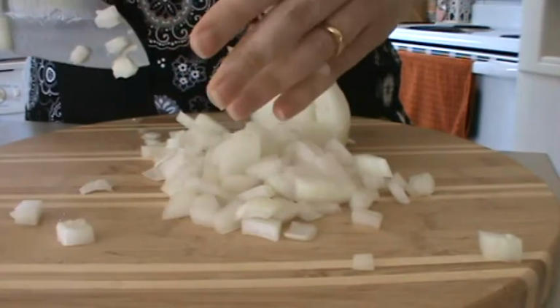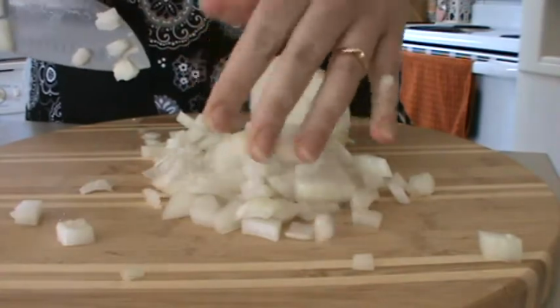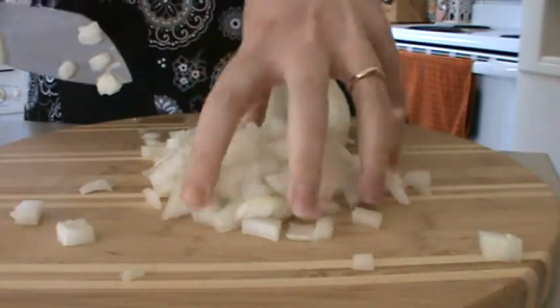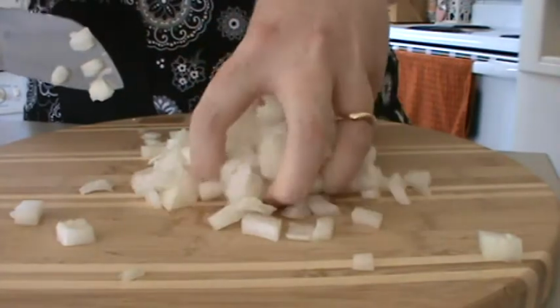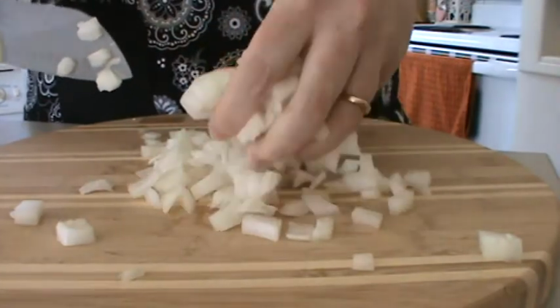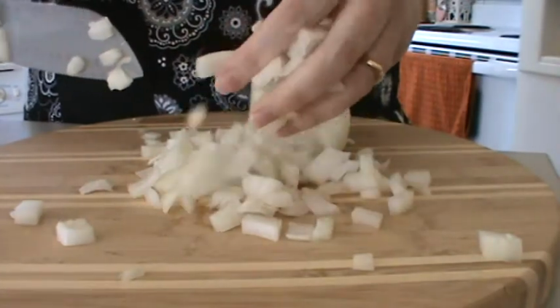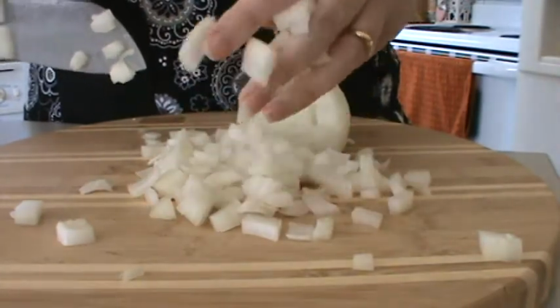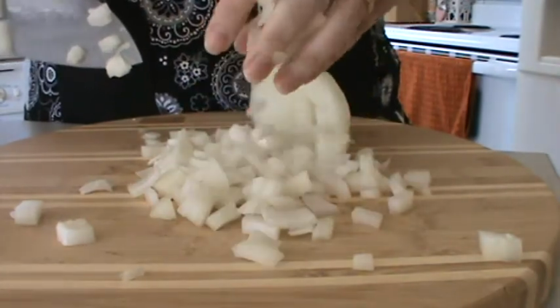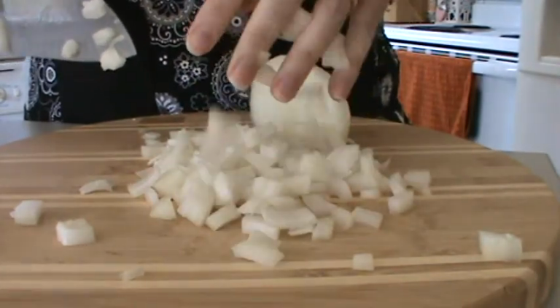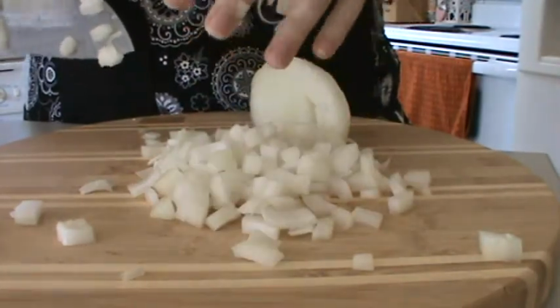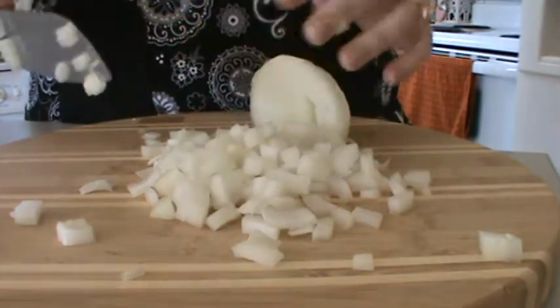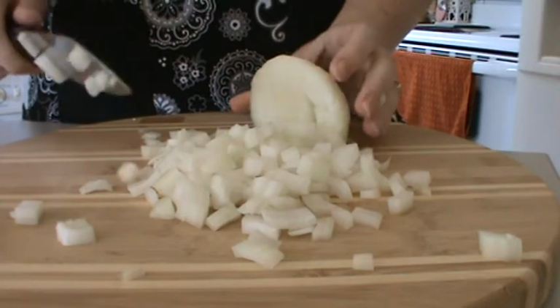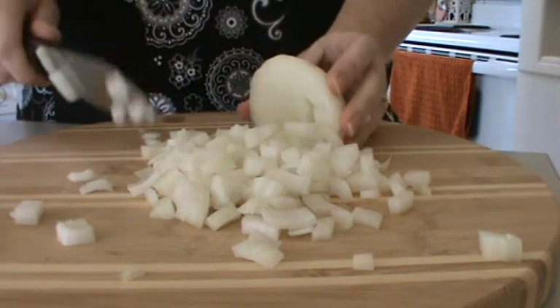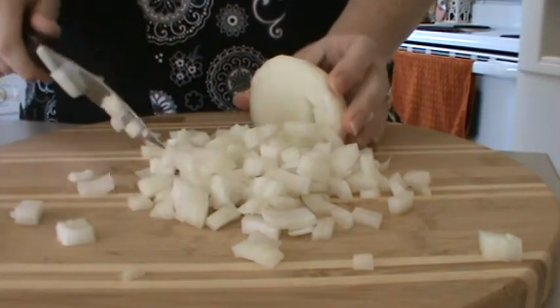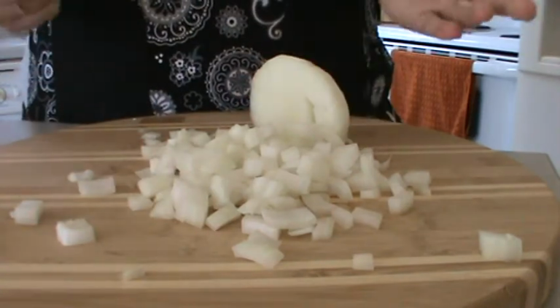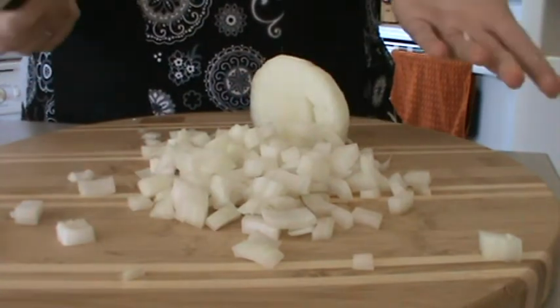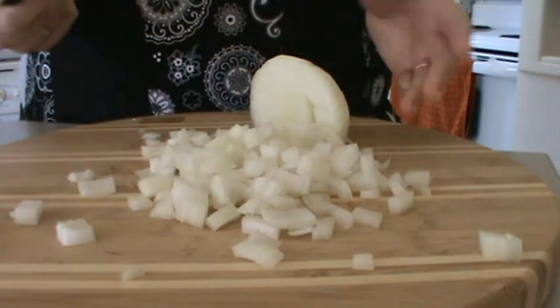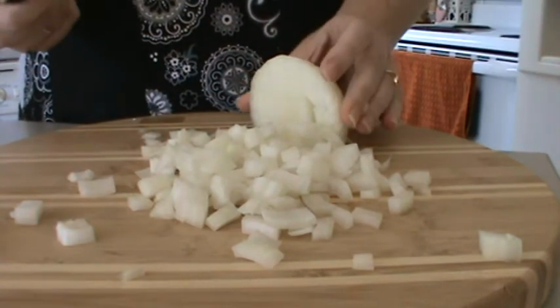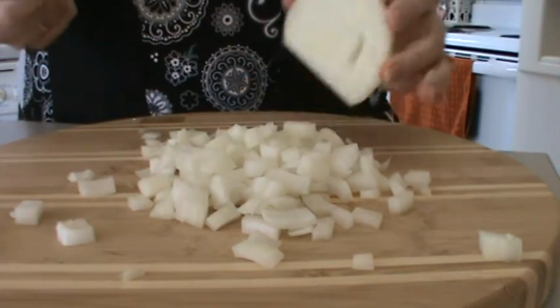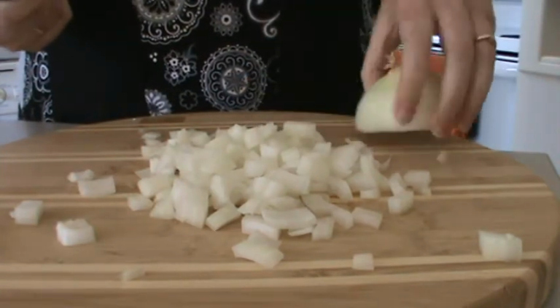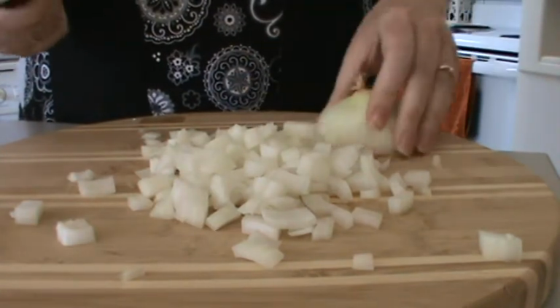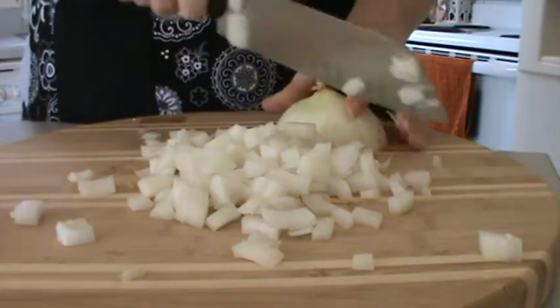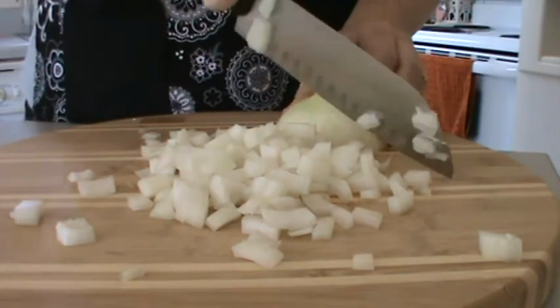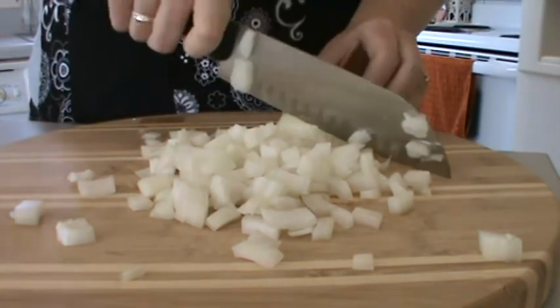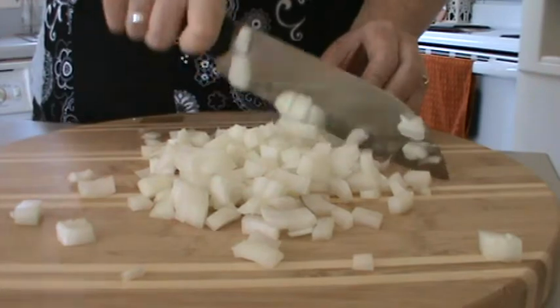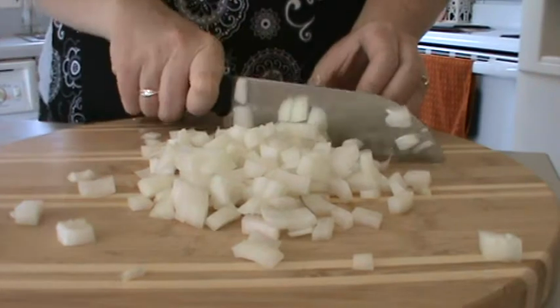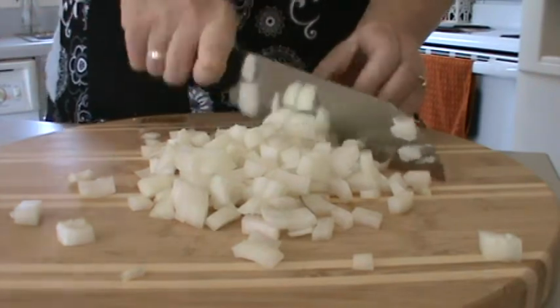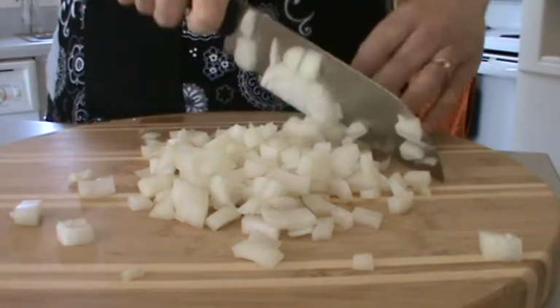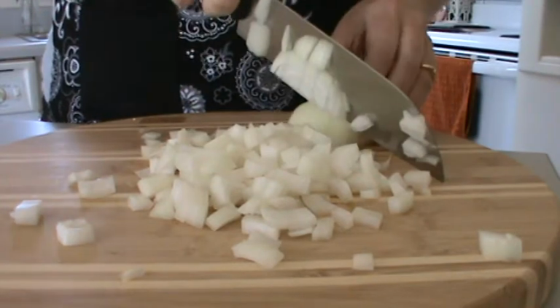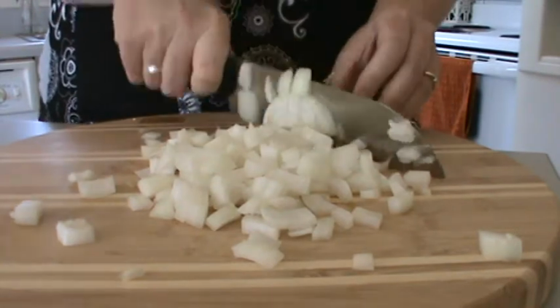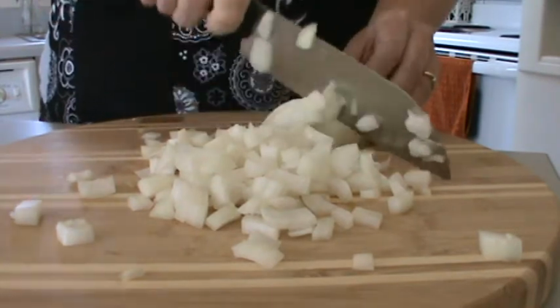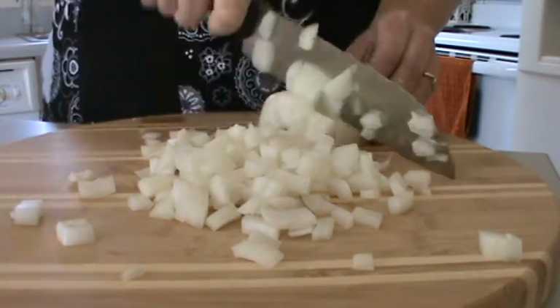Obviously, make sure your hands are clean before digging through the onions. After that, we take our top here and just cut it down just like we would normally.